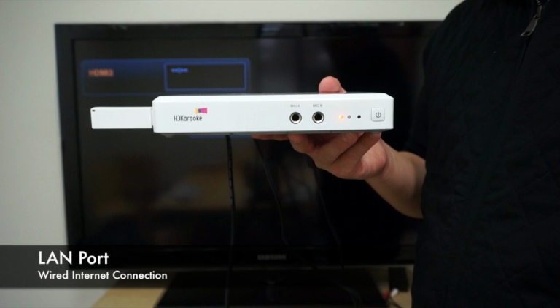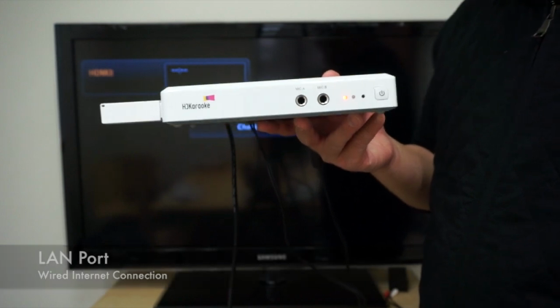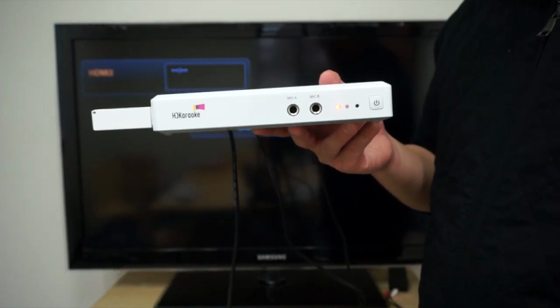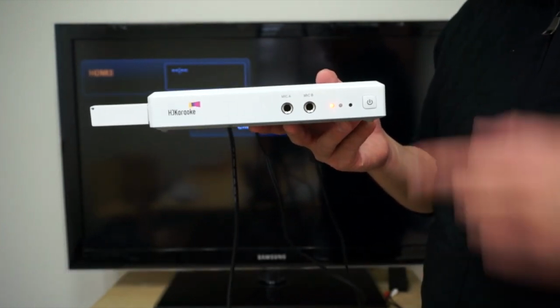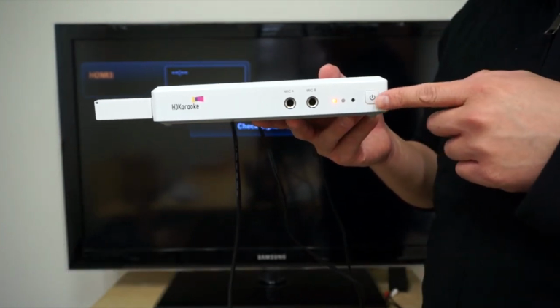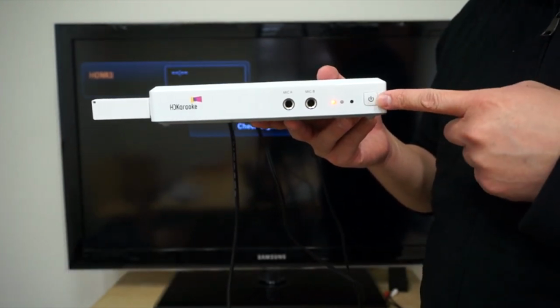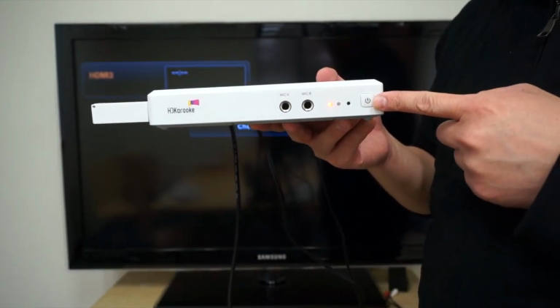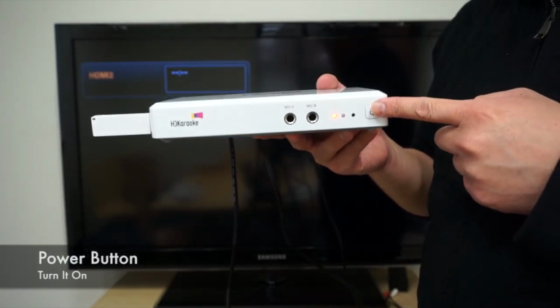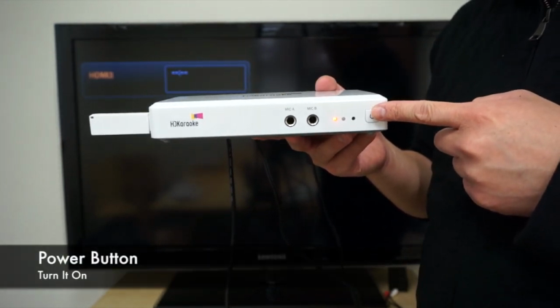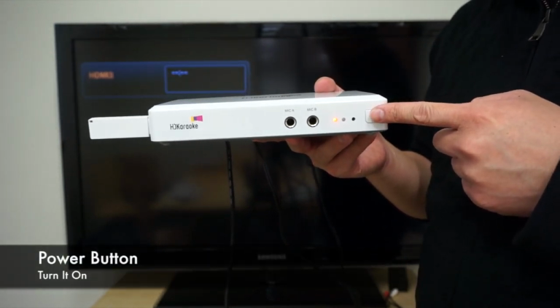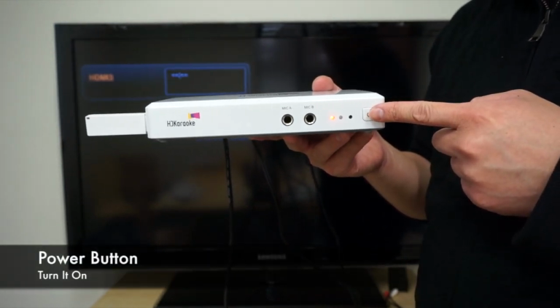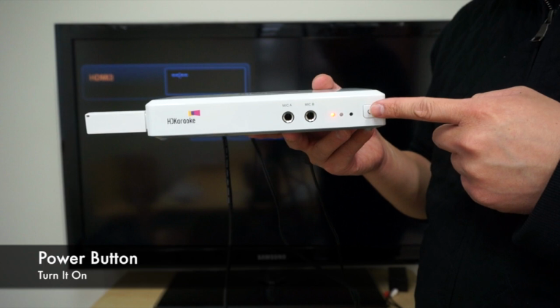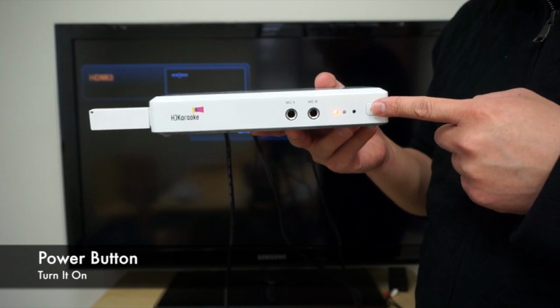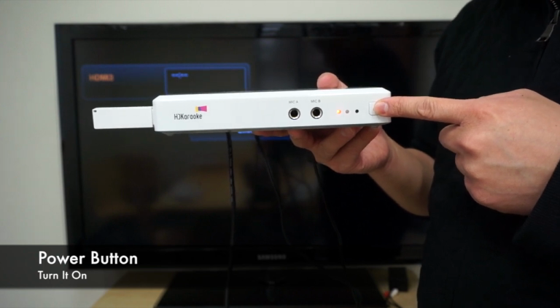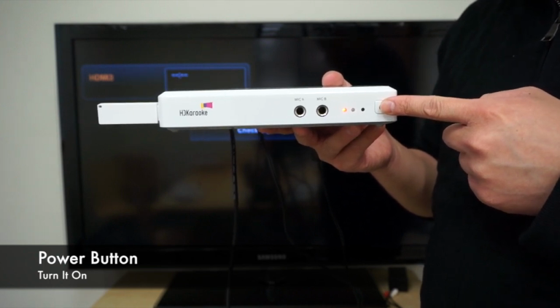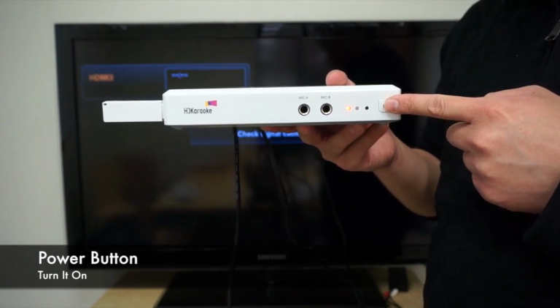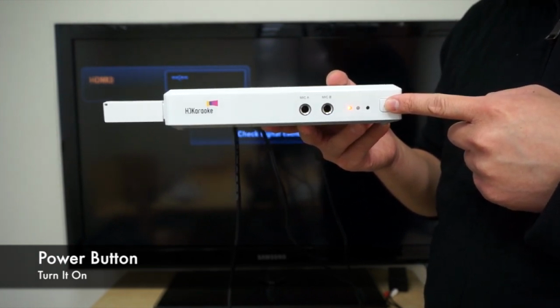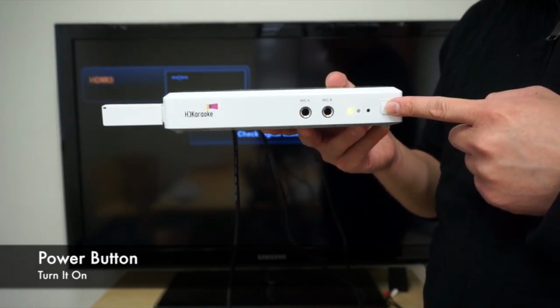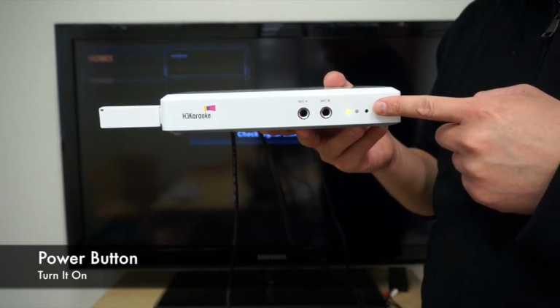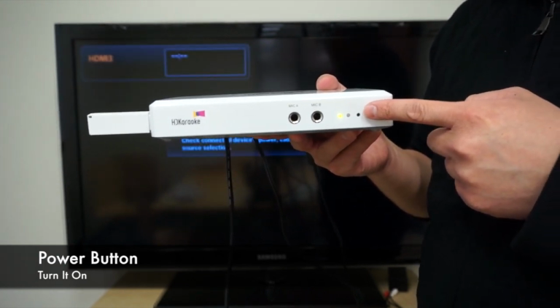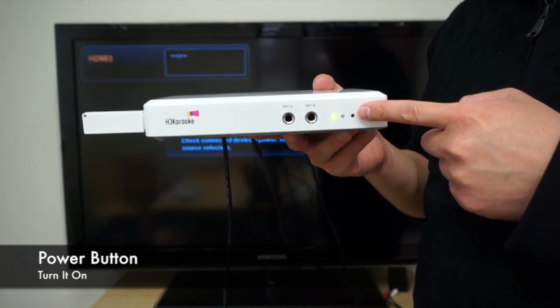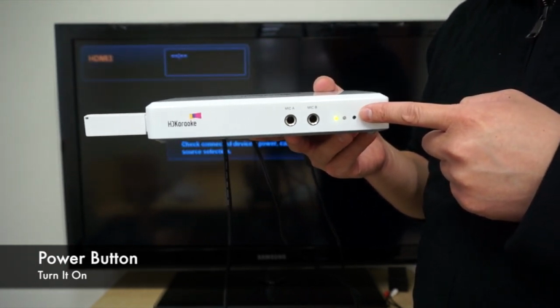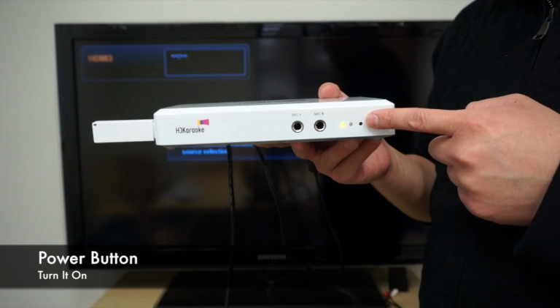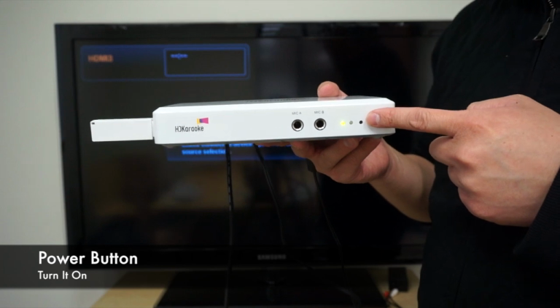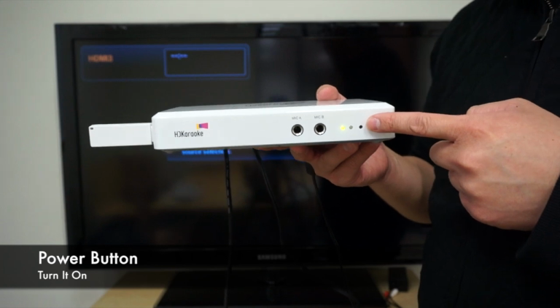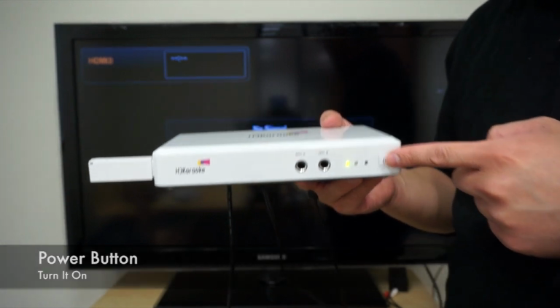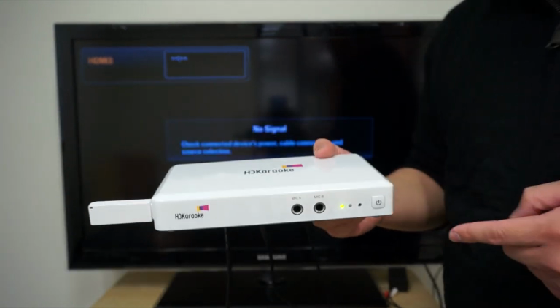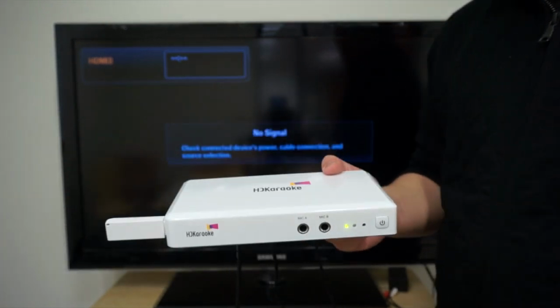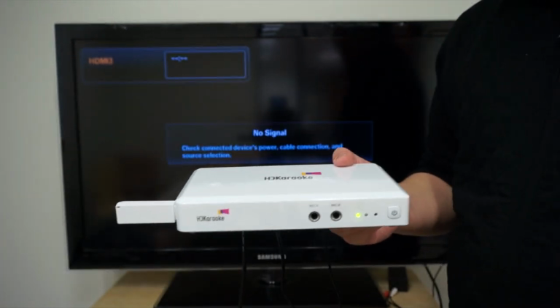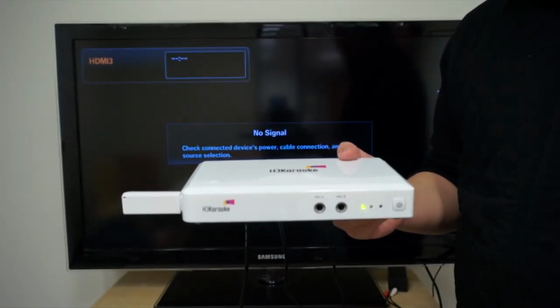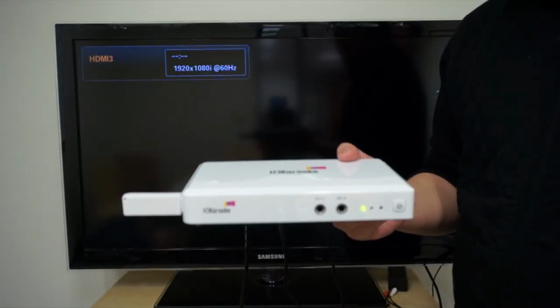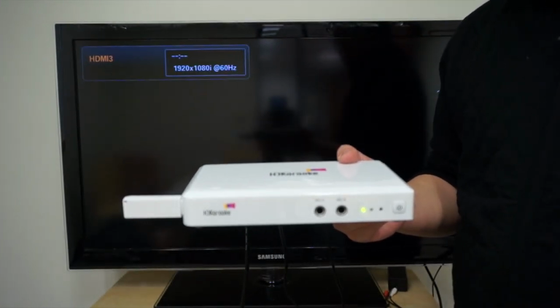Now, you are ready. Just press the power button to turn the machine on. Select the camera, the light turn screen, and now you are all set.